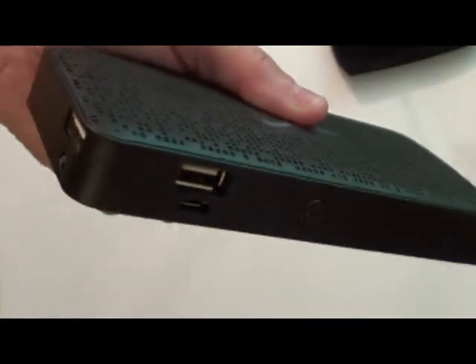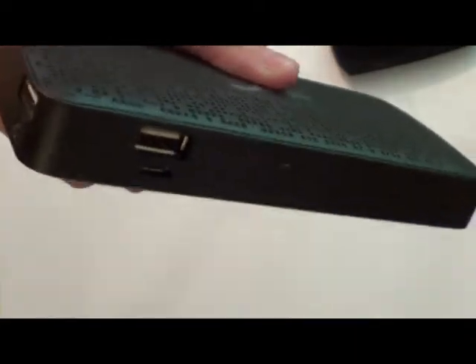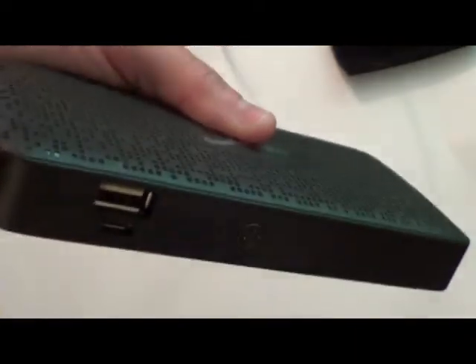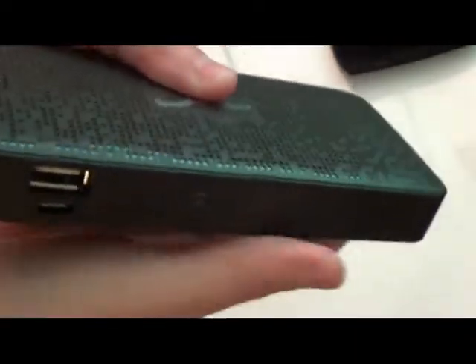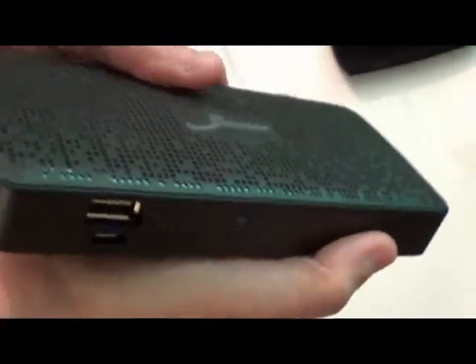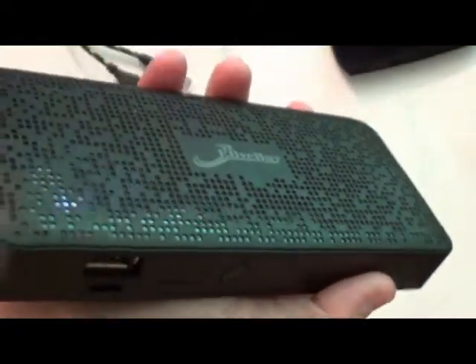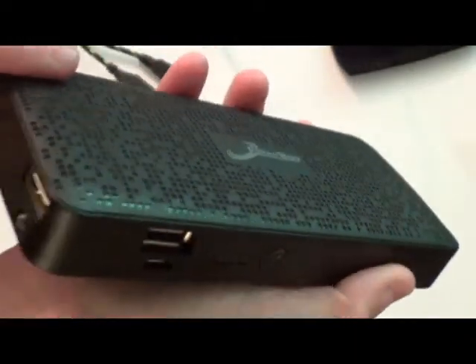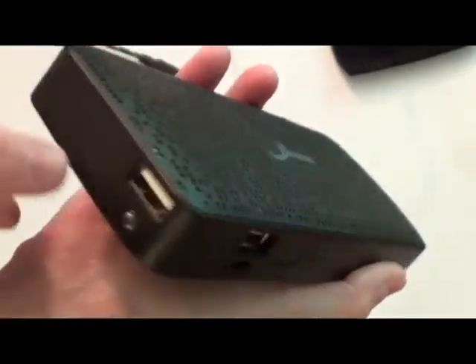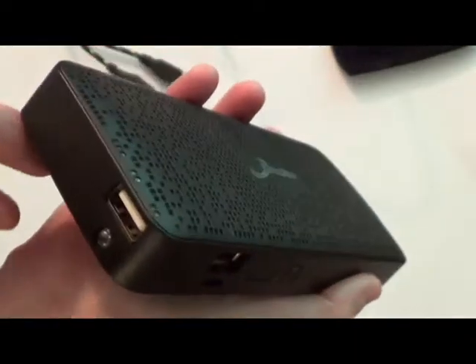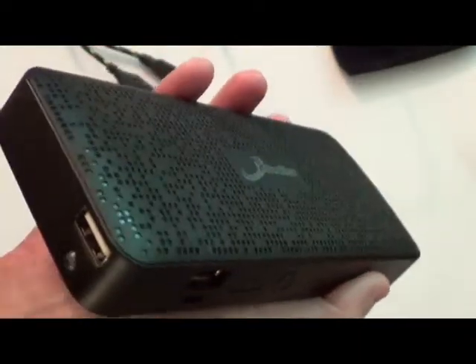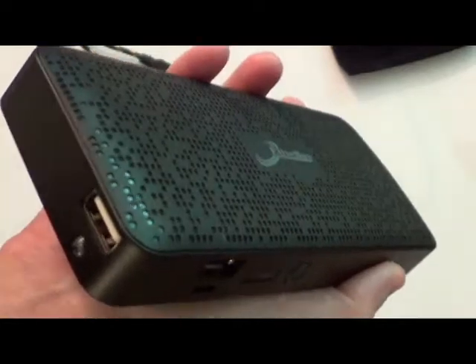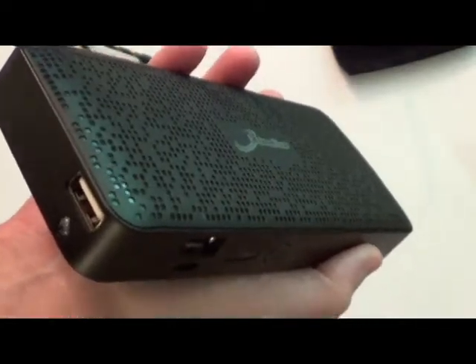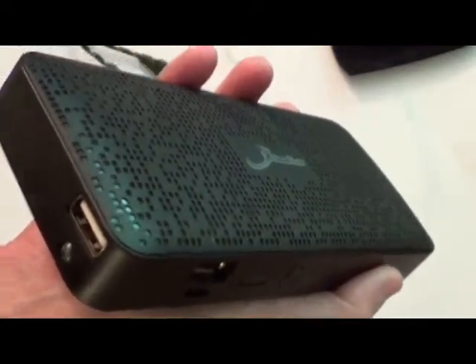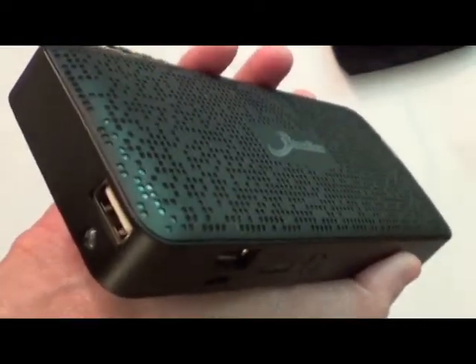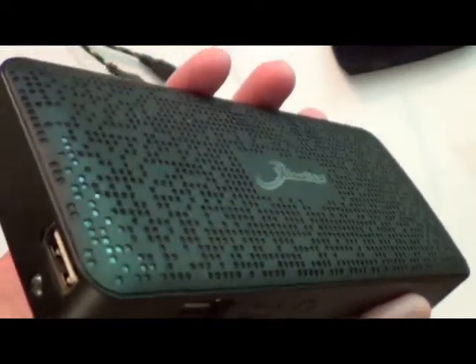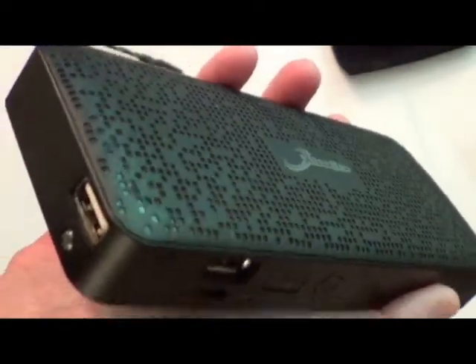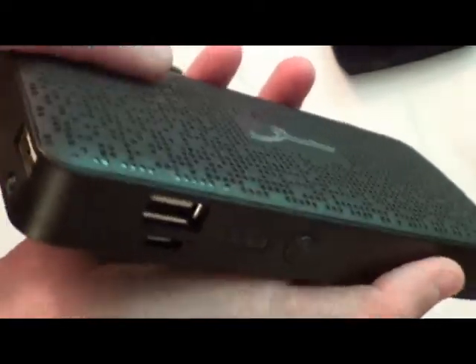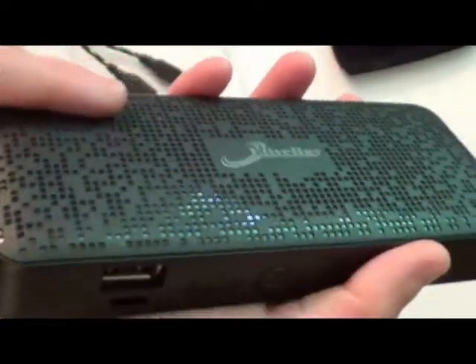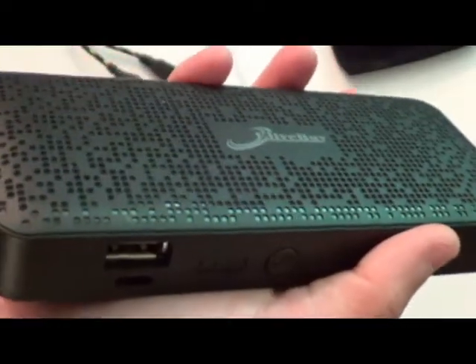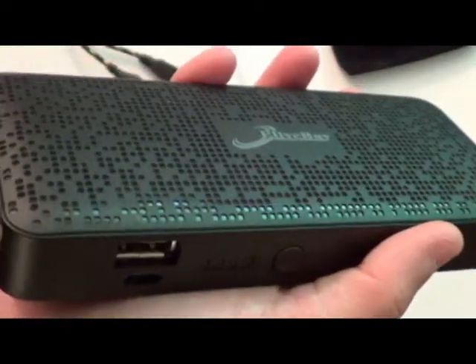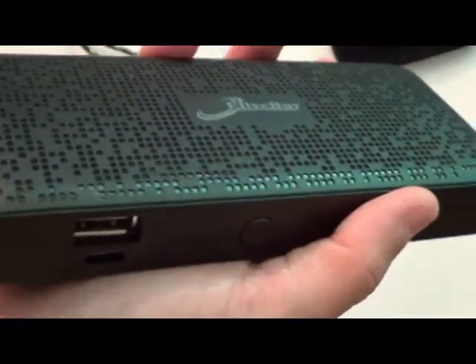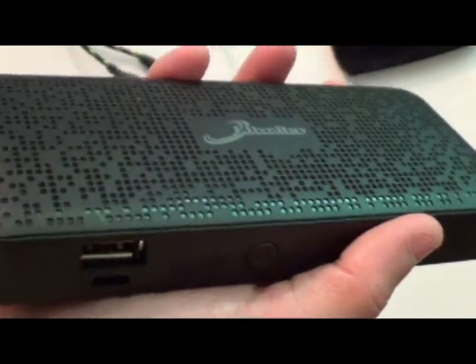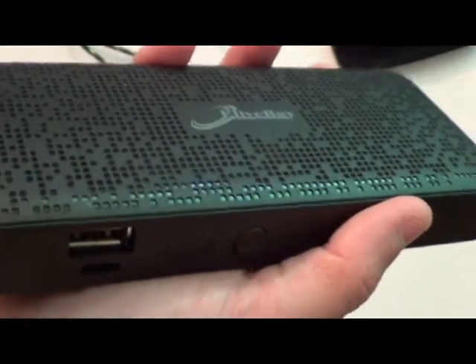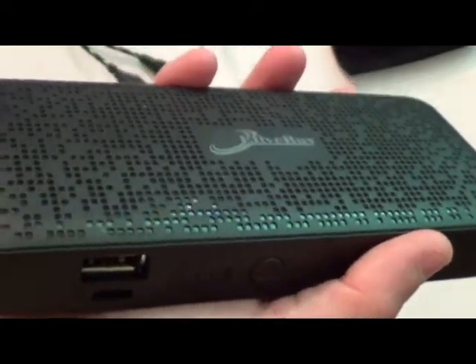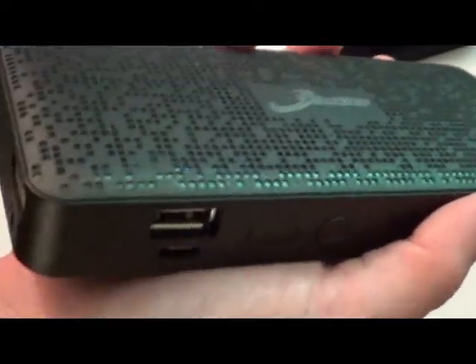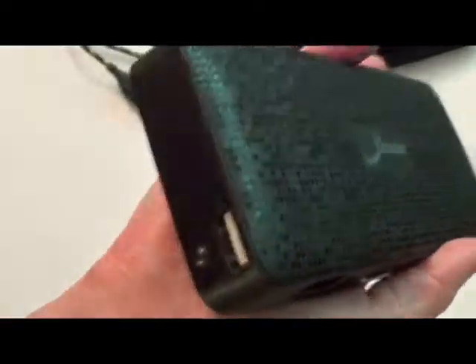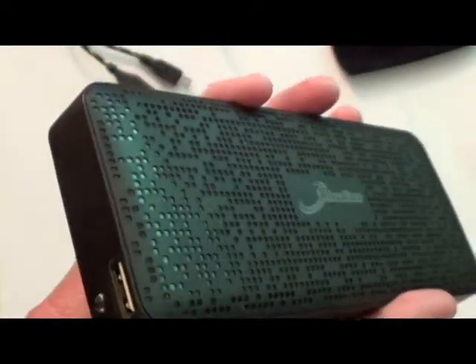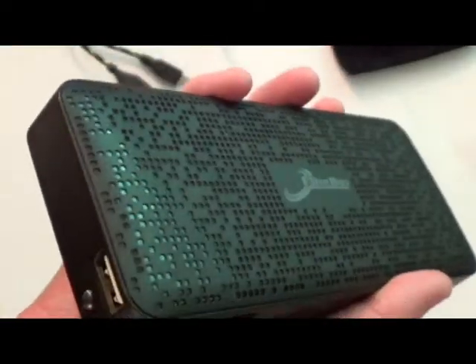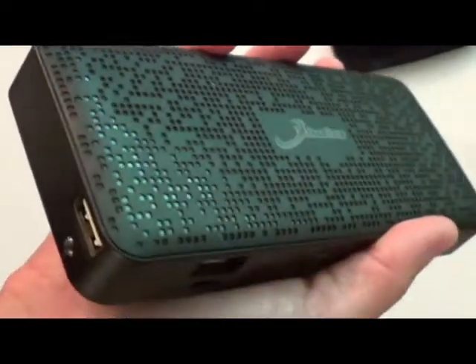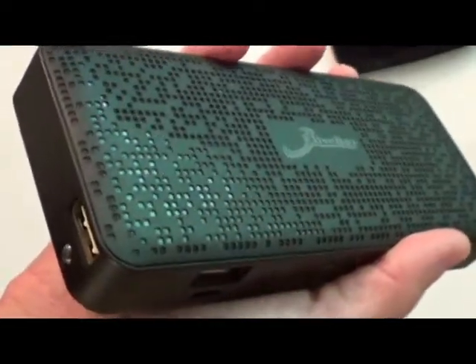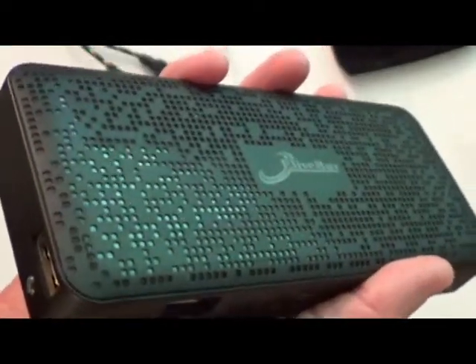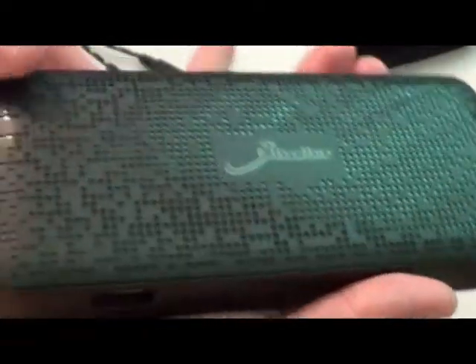As far as charging times, when charging both at the same time, it took my iPhone just a couple of hours to charge and my Samsung Galaxy about three and a half to four hours. When charging the Samsung Galaxy by itself, it charges a little bit faster.